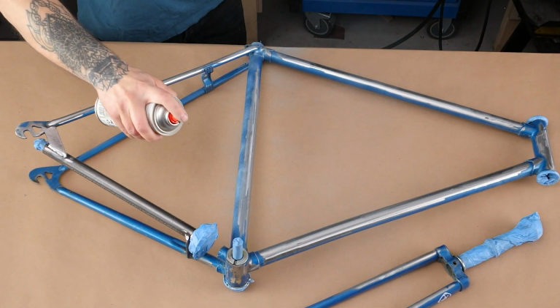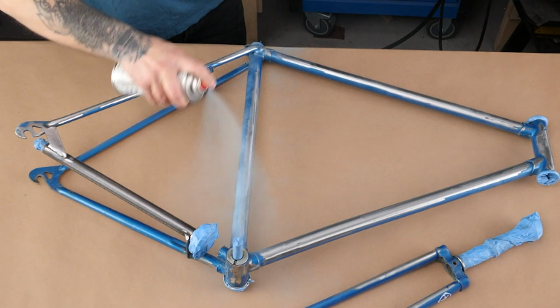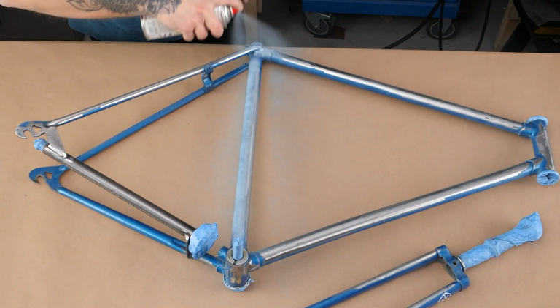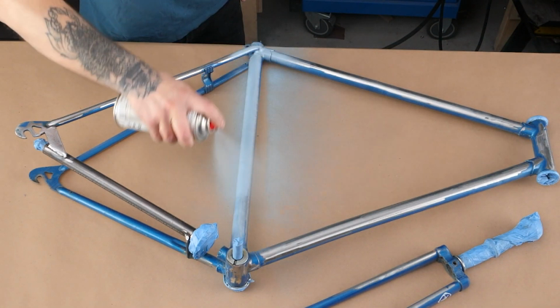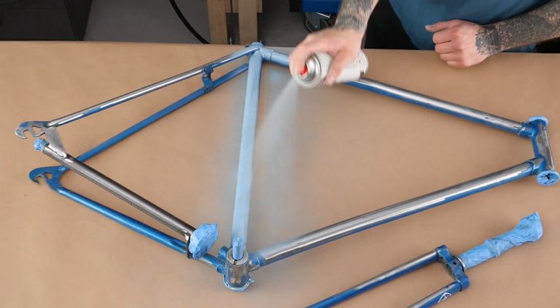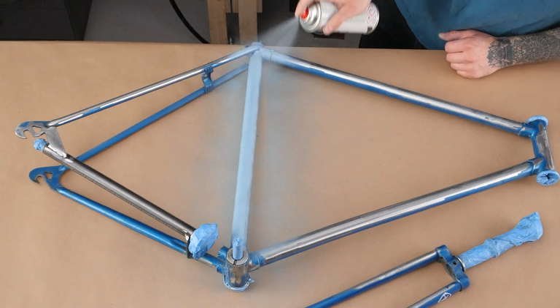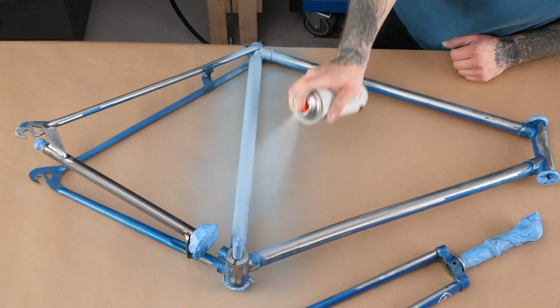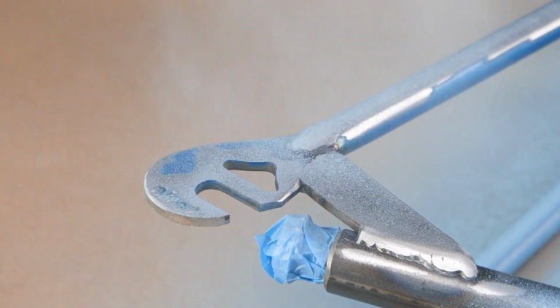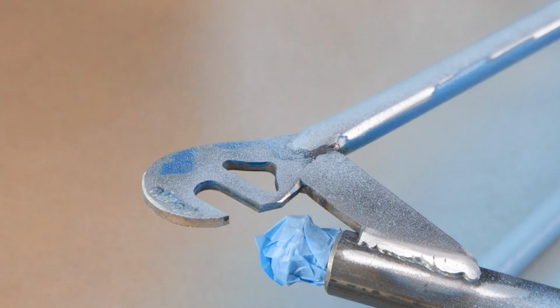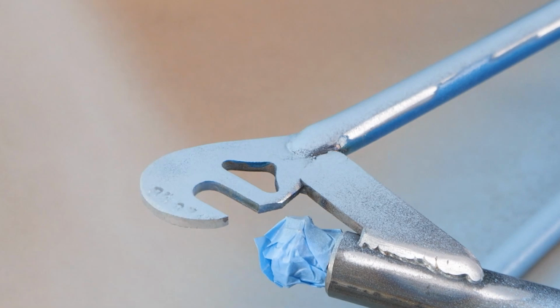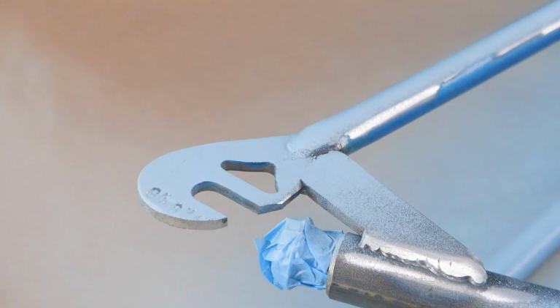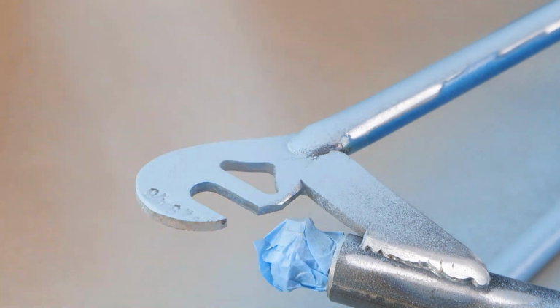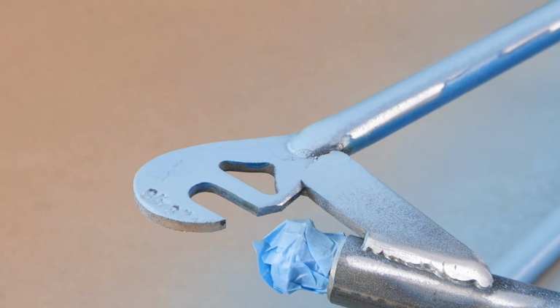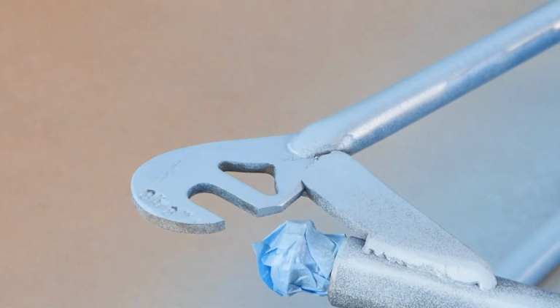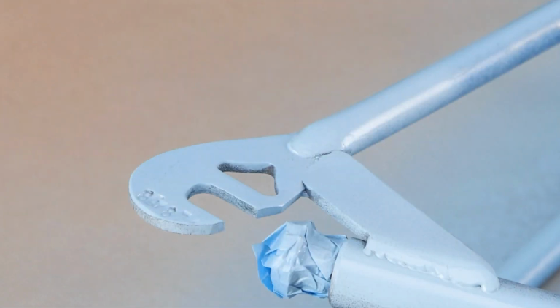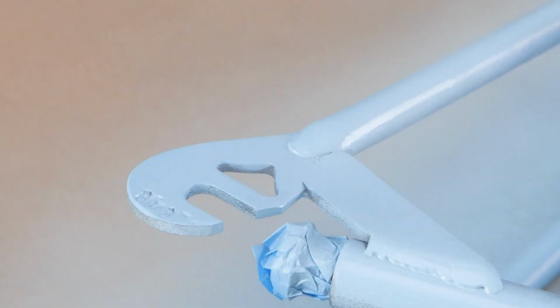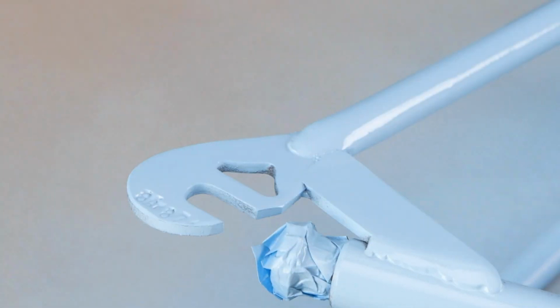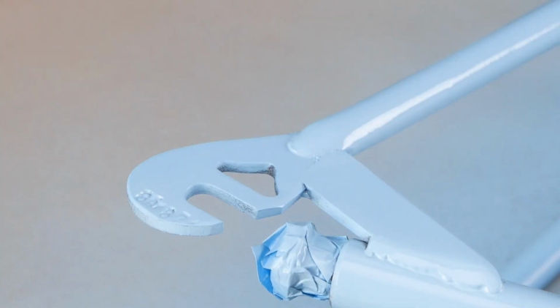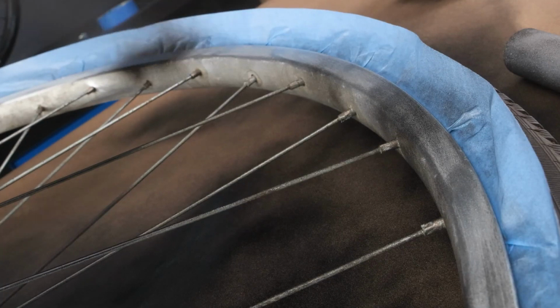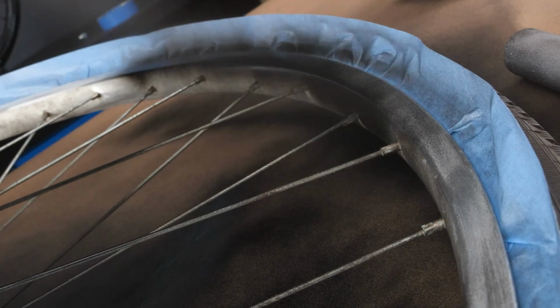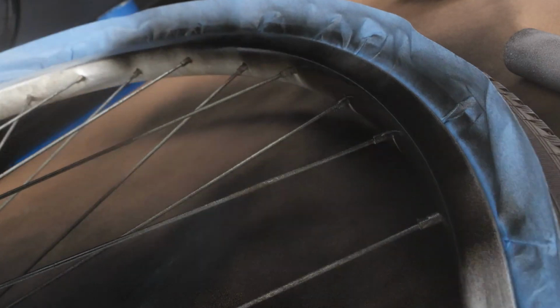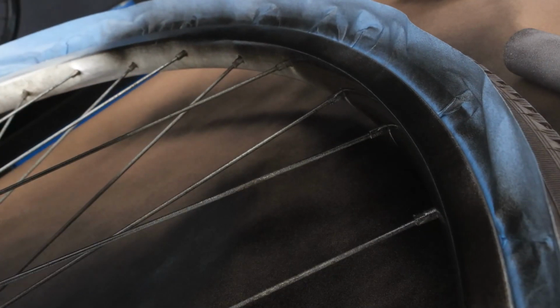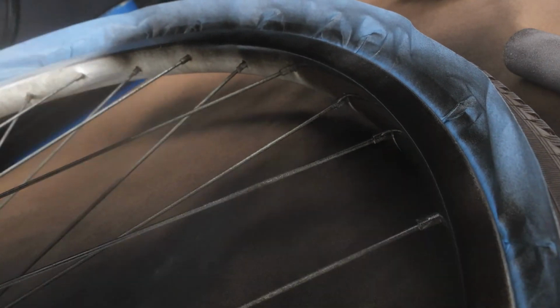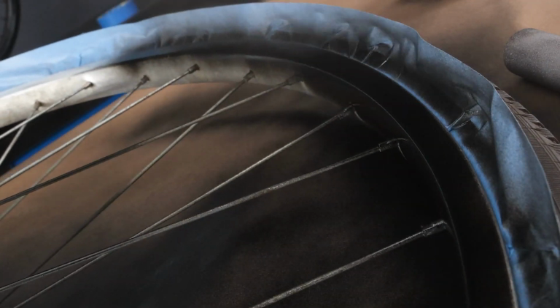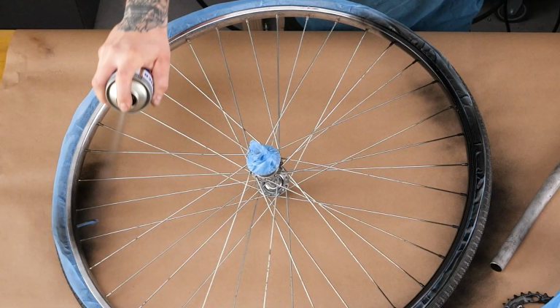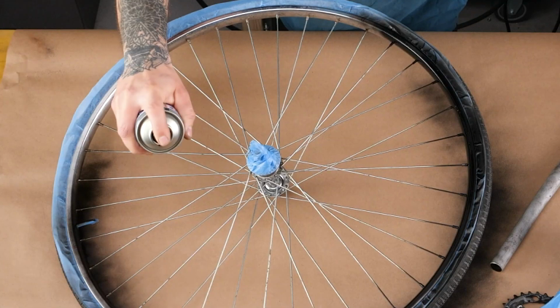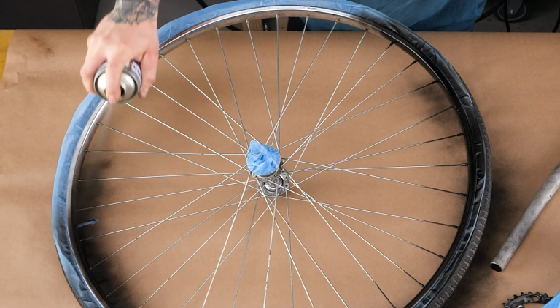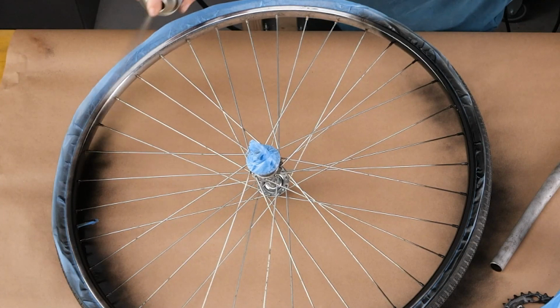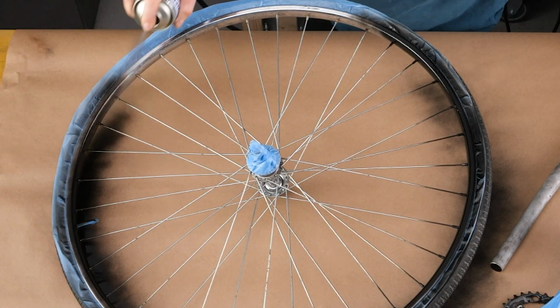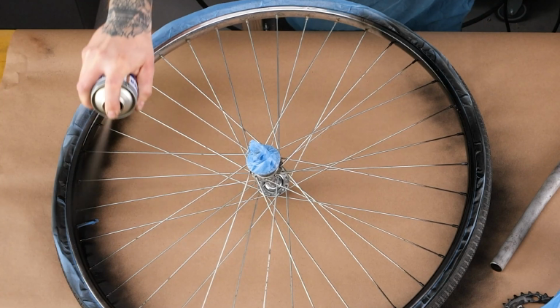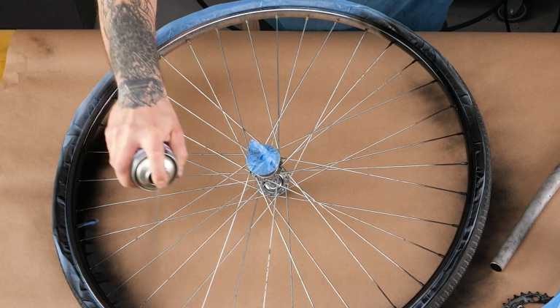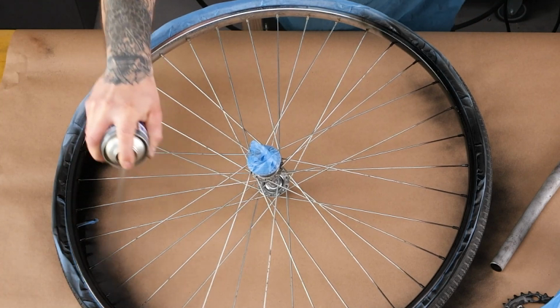But hey, why stop there? Let's add a pop of color to this bad boy. Nothing like a fresh coat of paint to really make it pop.